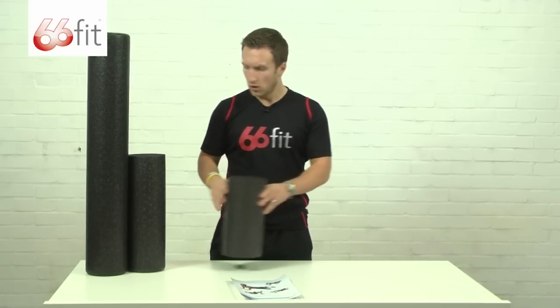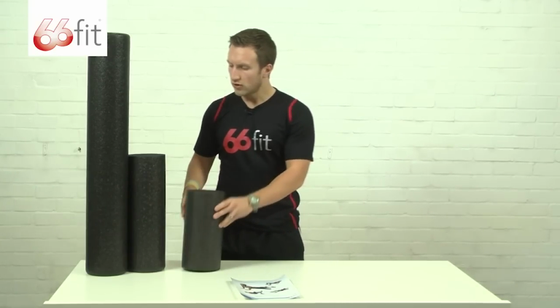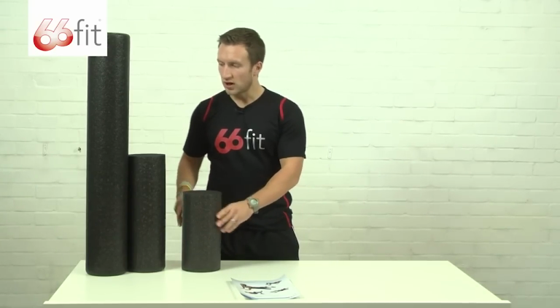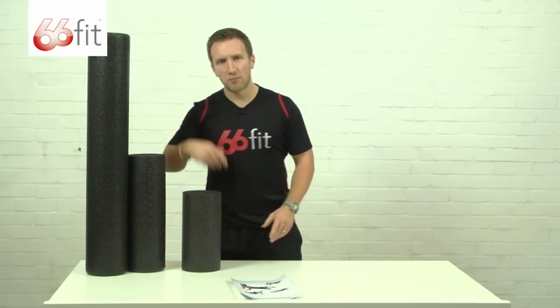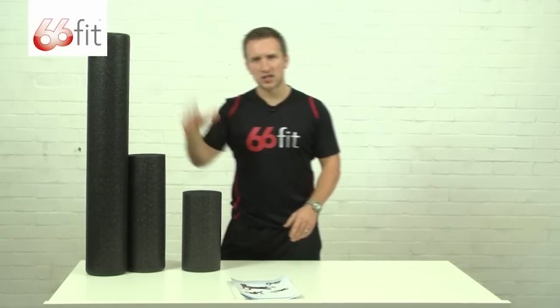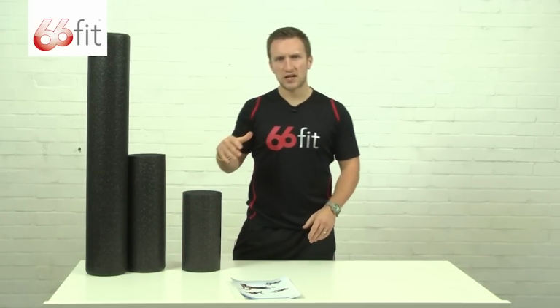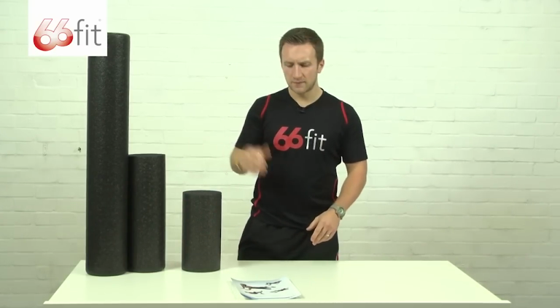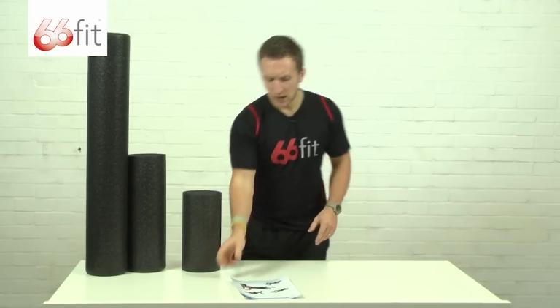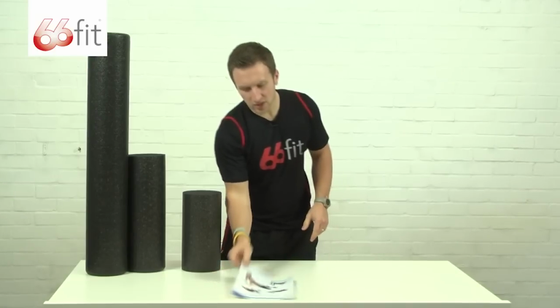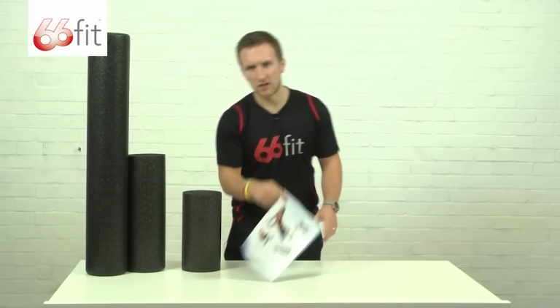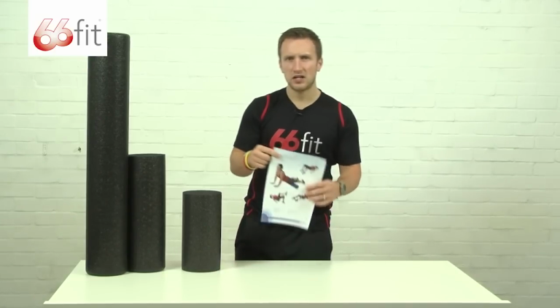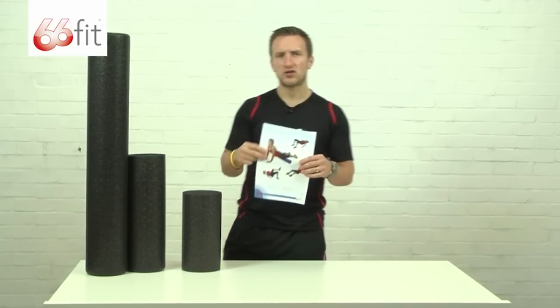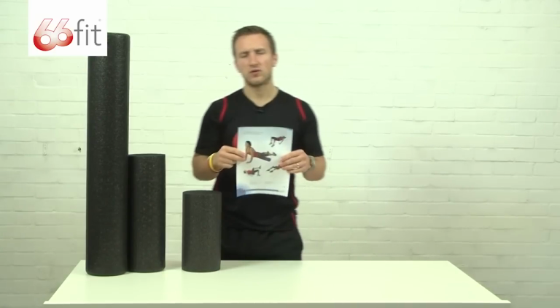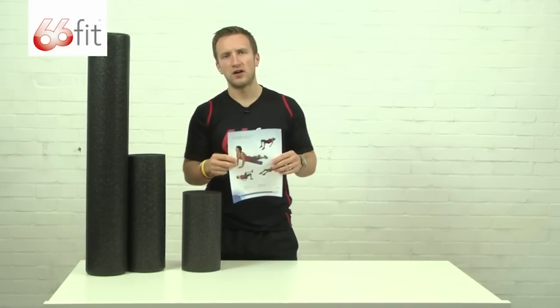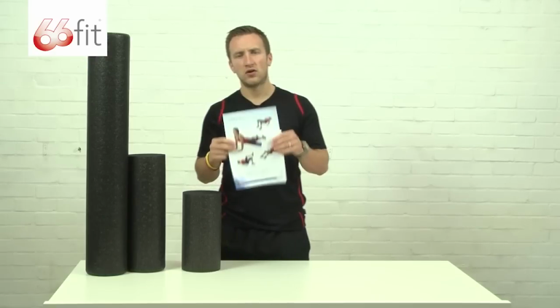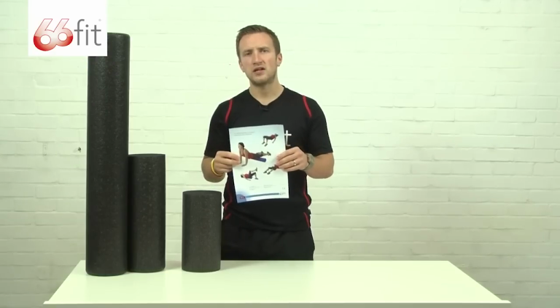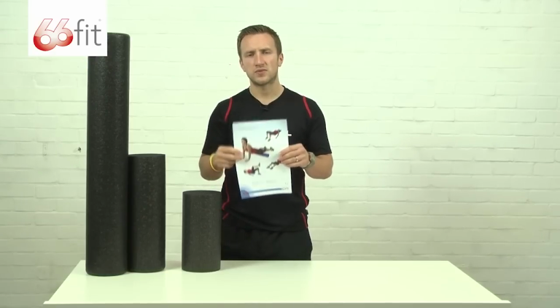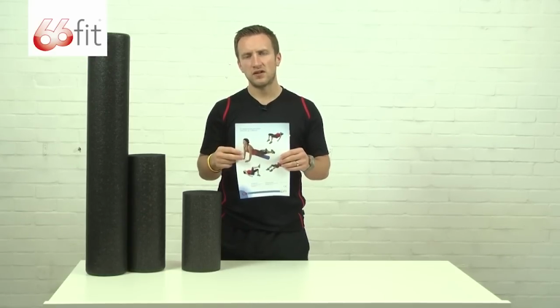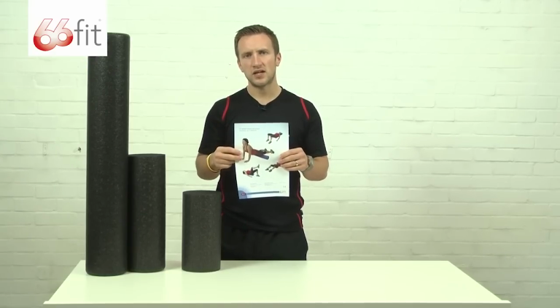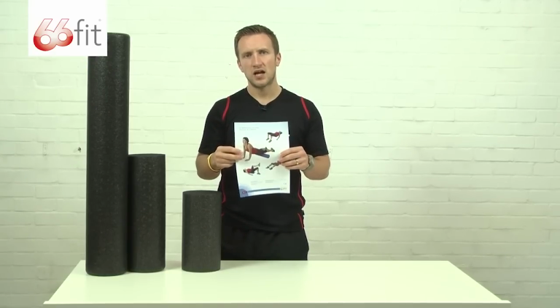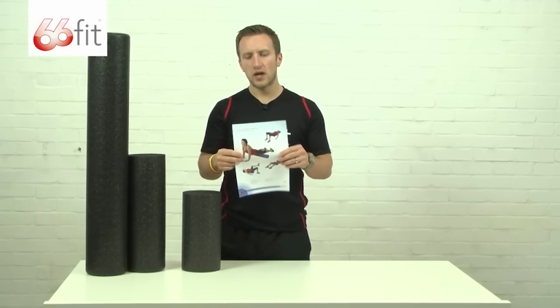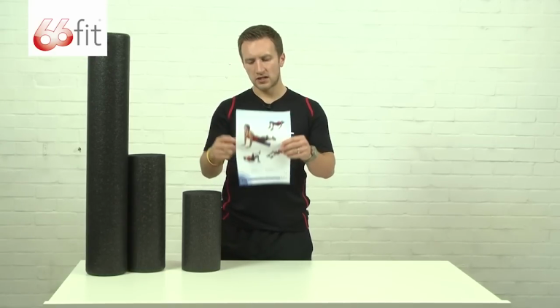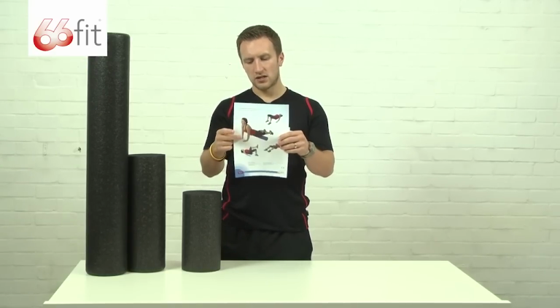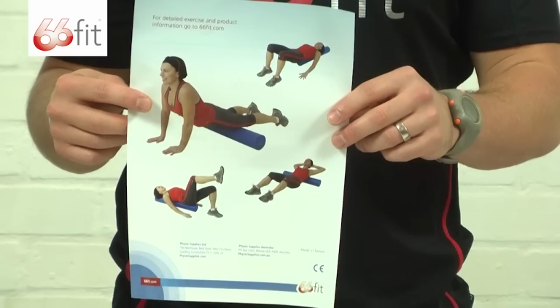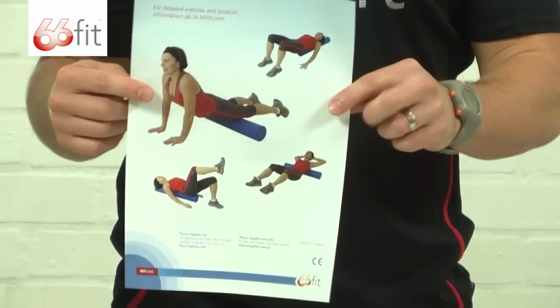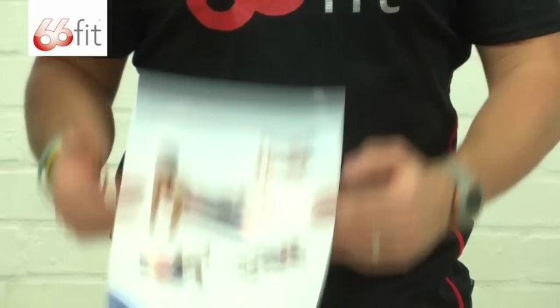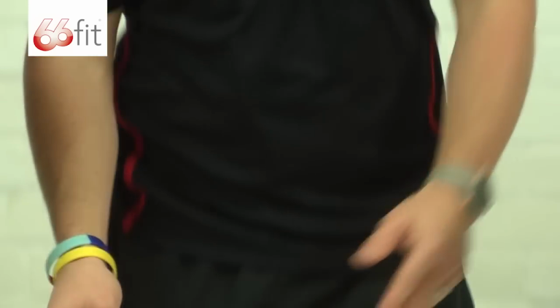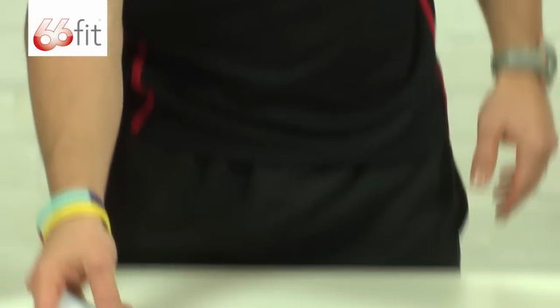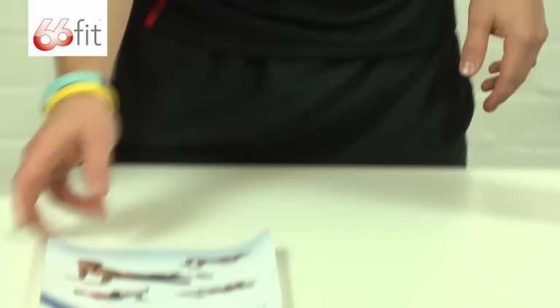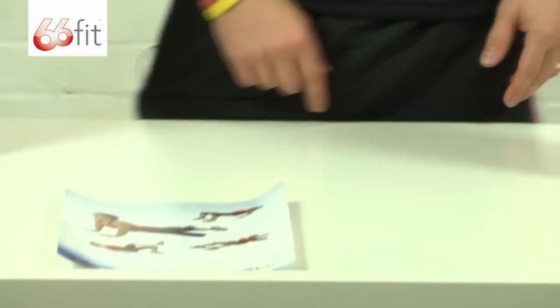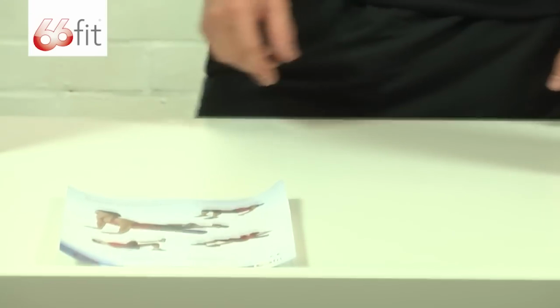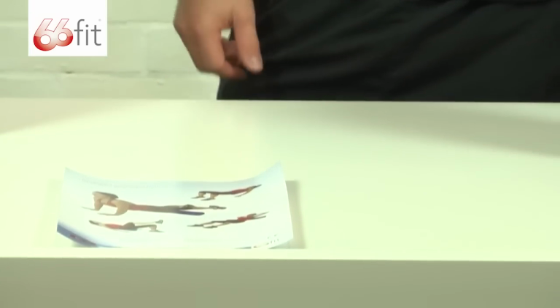All three products come packaged in cellophane, and inside the cellophane you get an instructional leaflet. On here you've got some safety advice as well as some exercise ideas and various stretches that you can use the roller for.